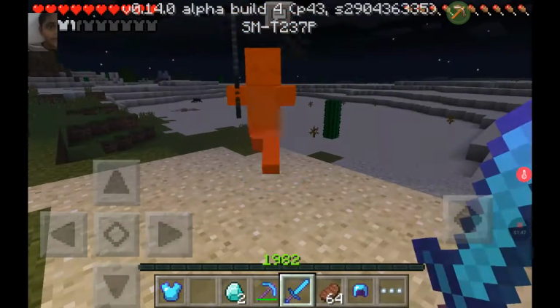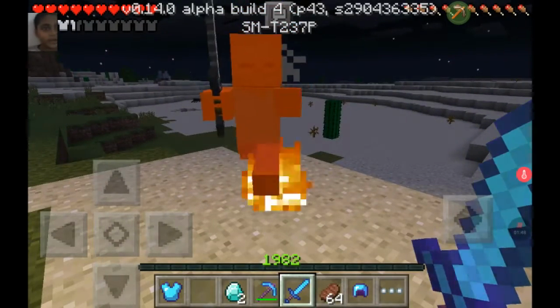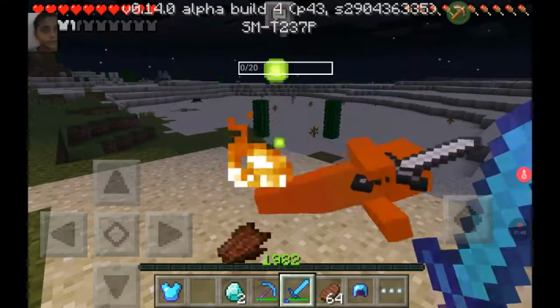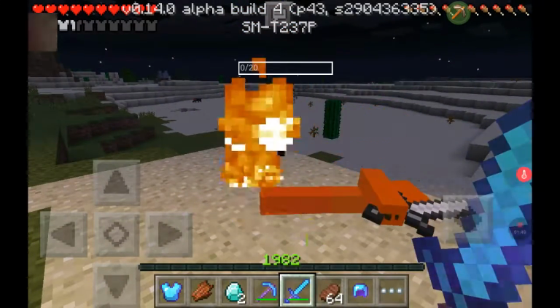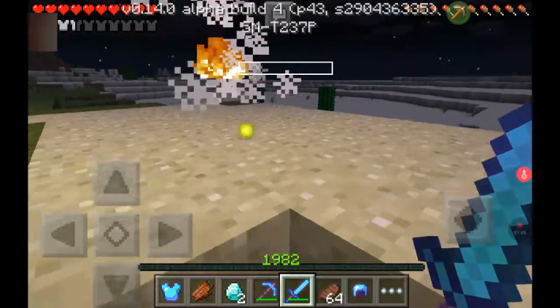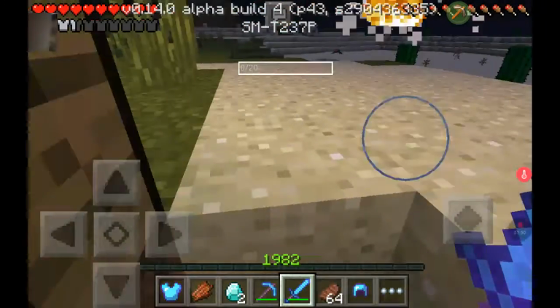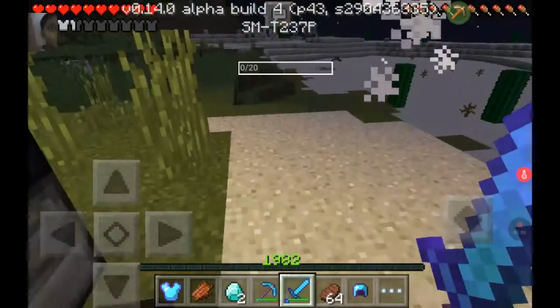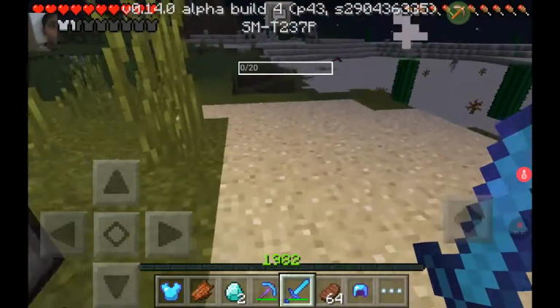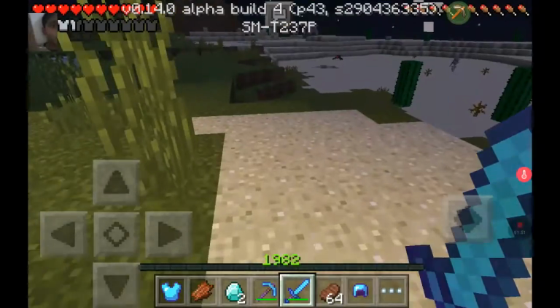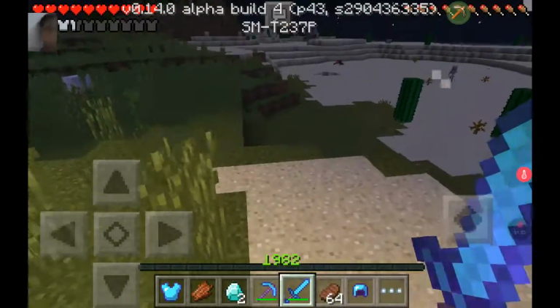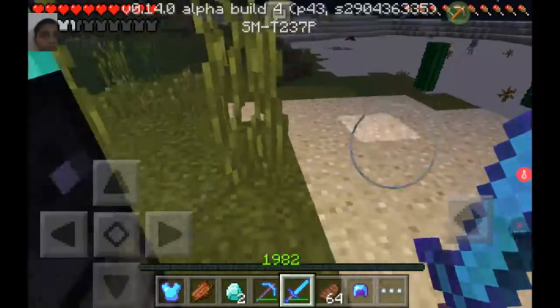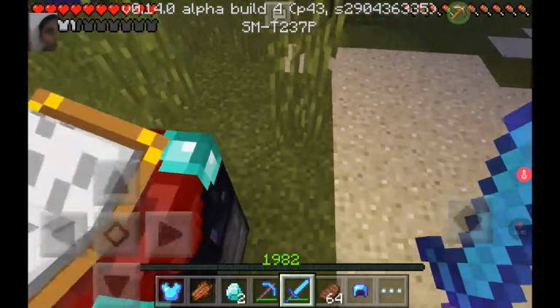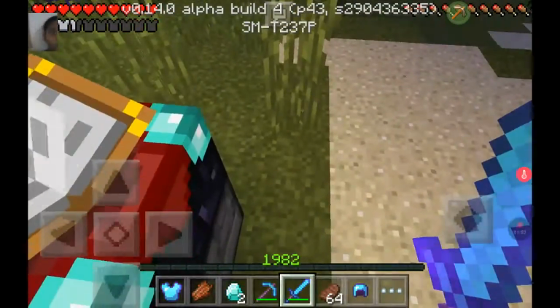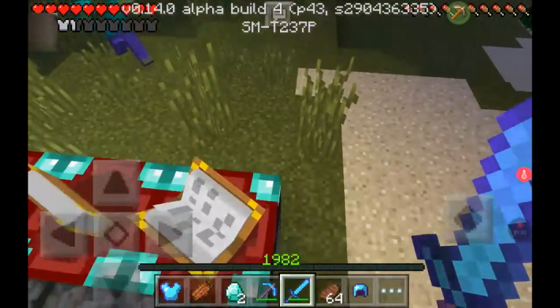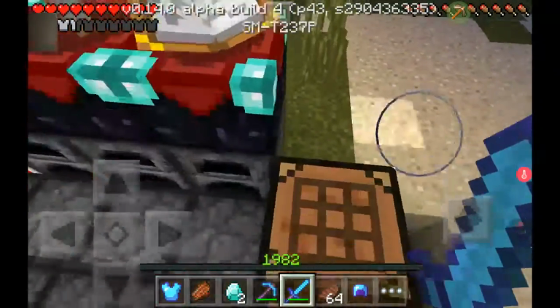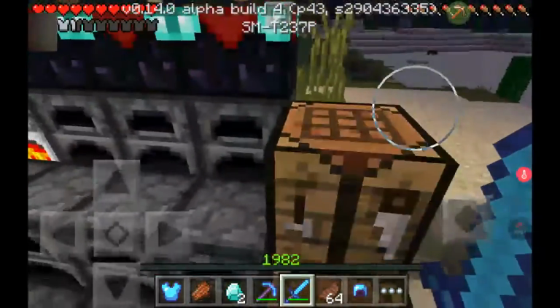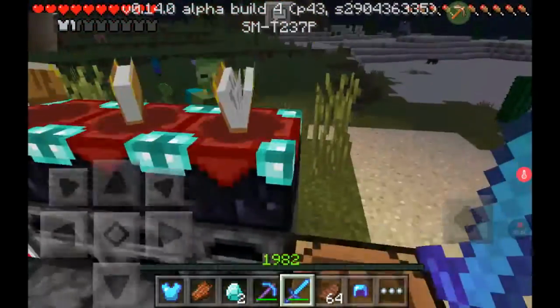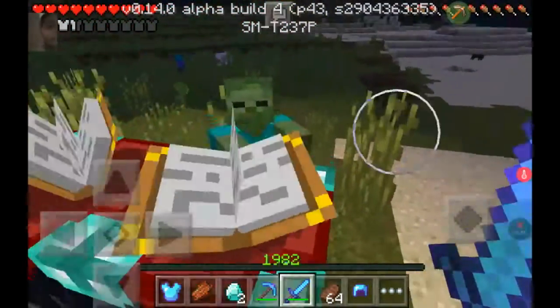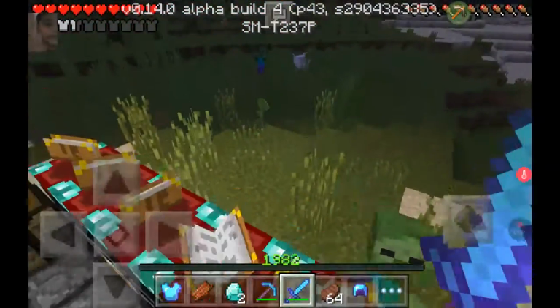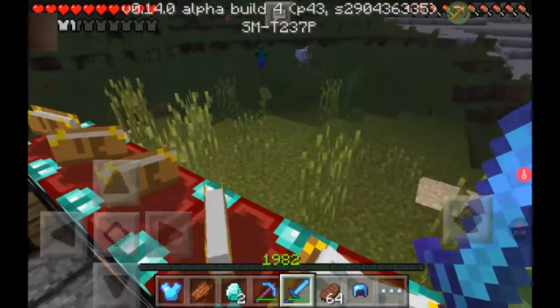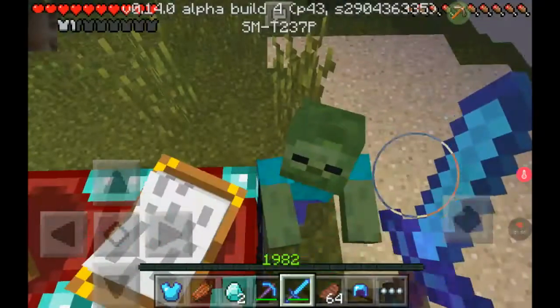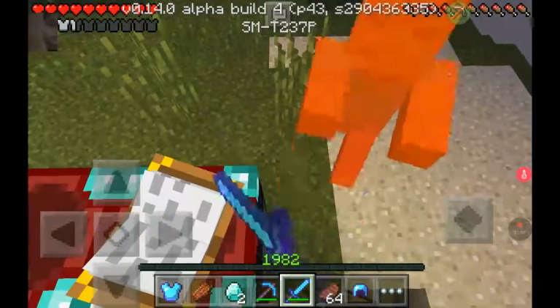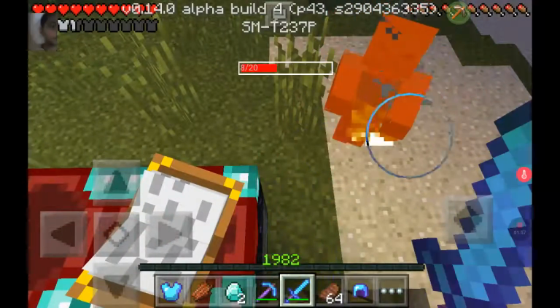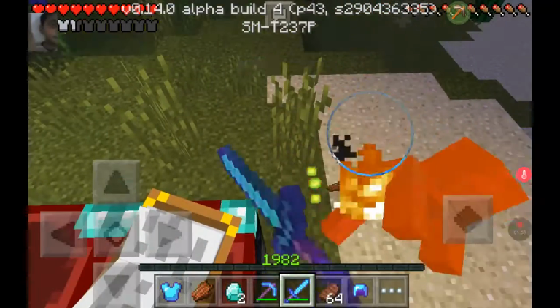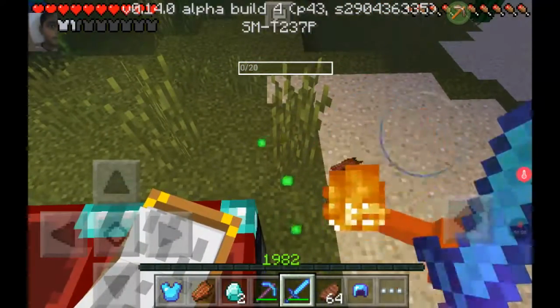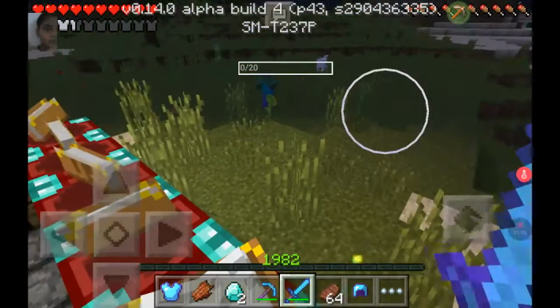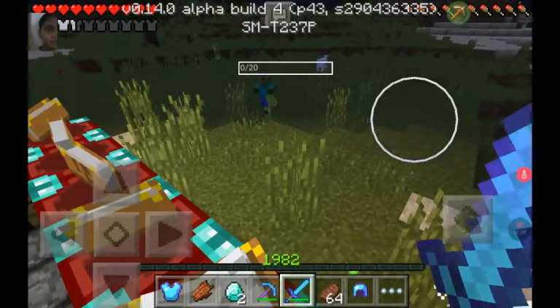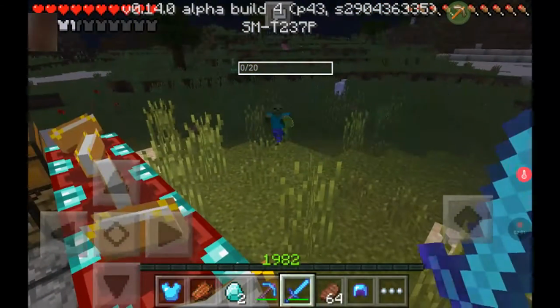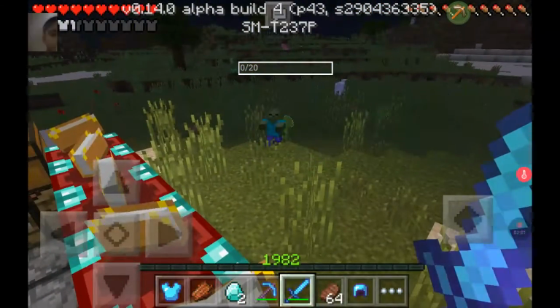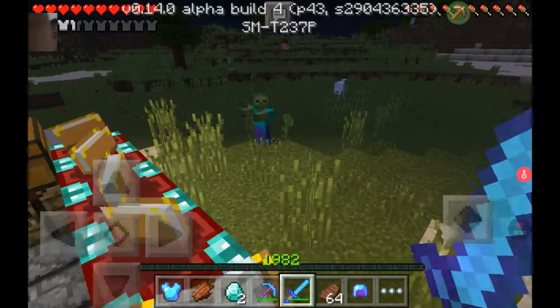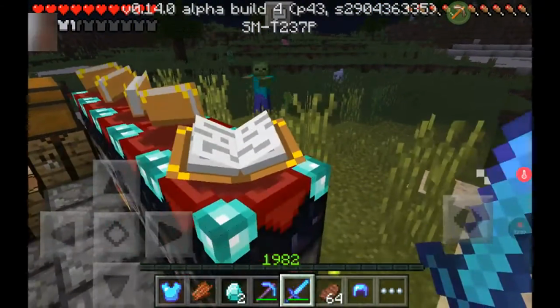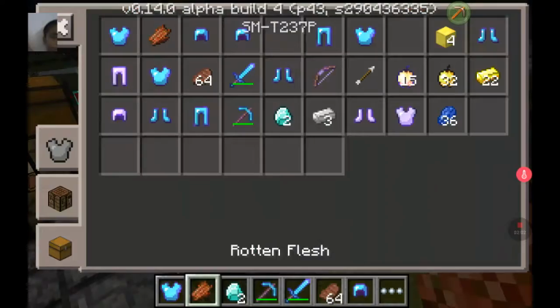I have the sword — this sword is all good. I put the health bar mod on so you can see how much health. Are you freaking kidding me? This is annoying me right now. Why don't I use my bow?